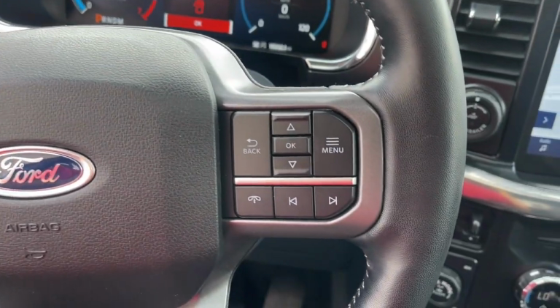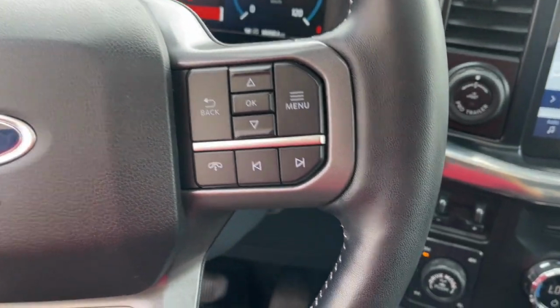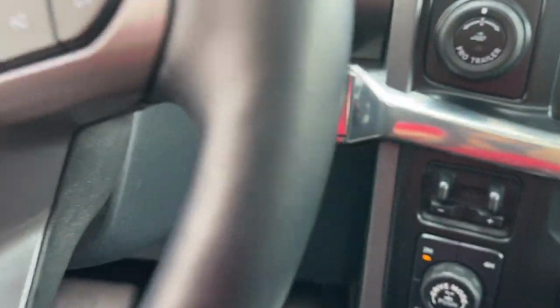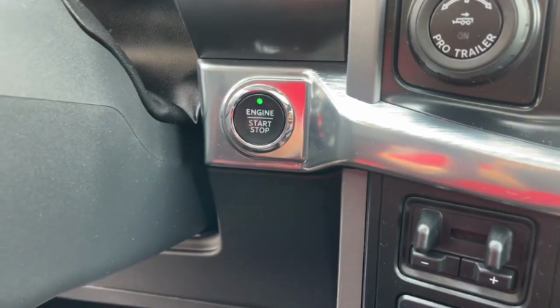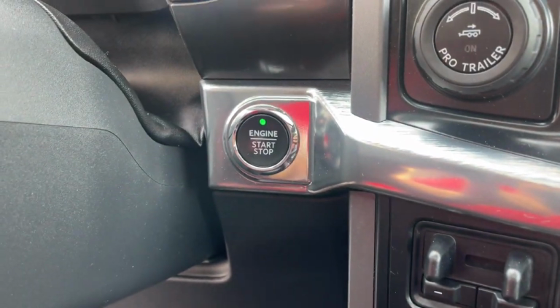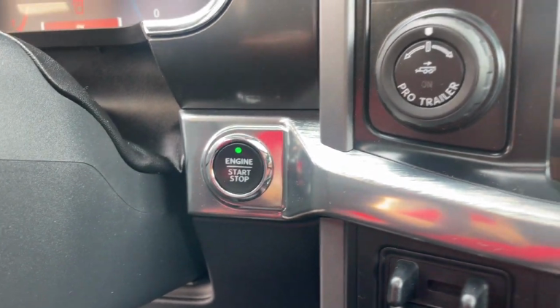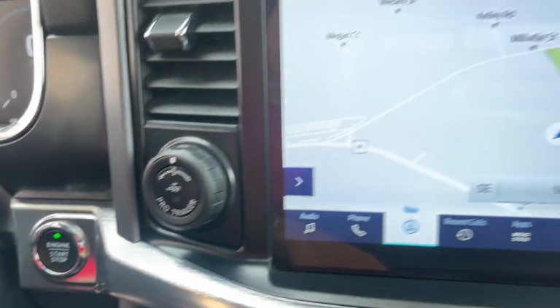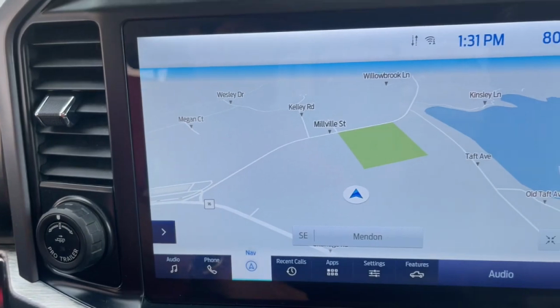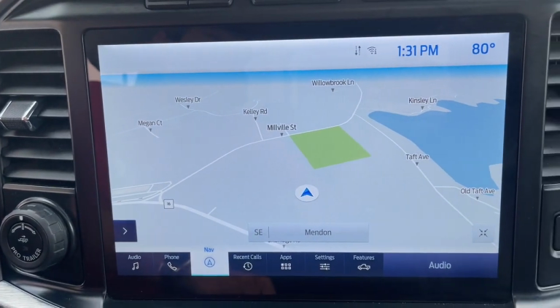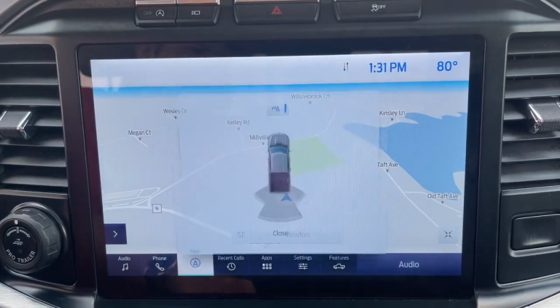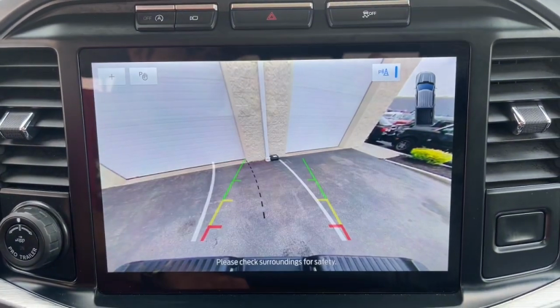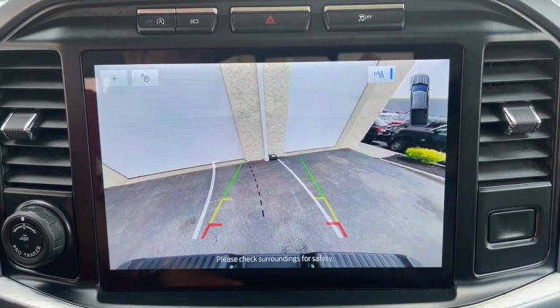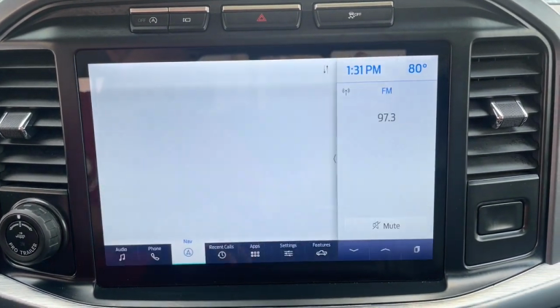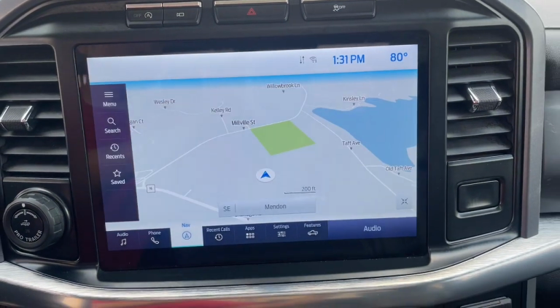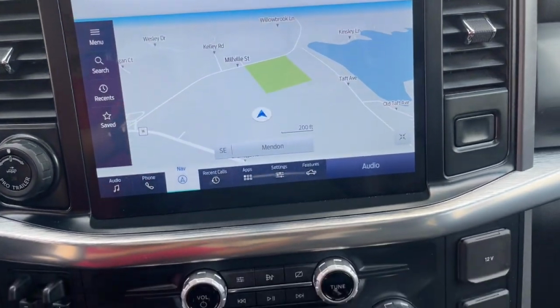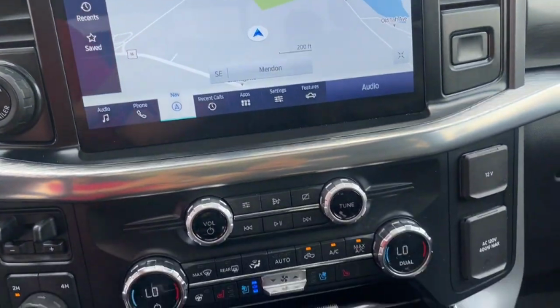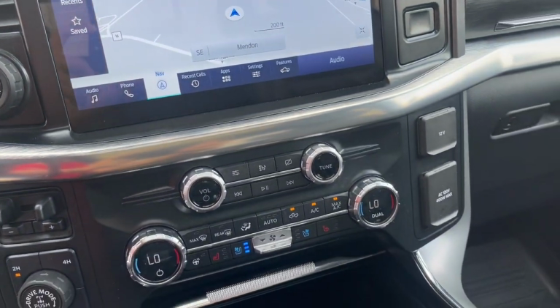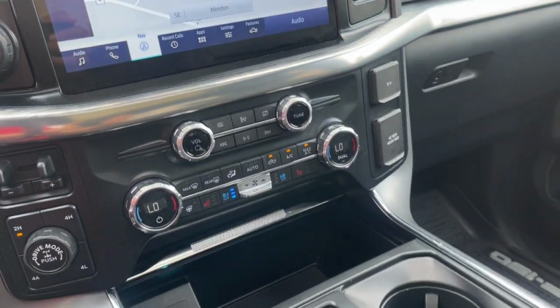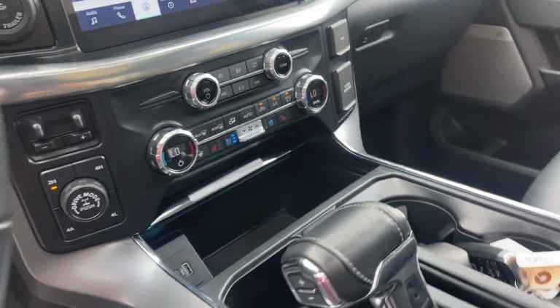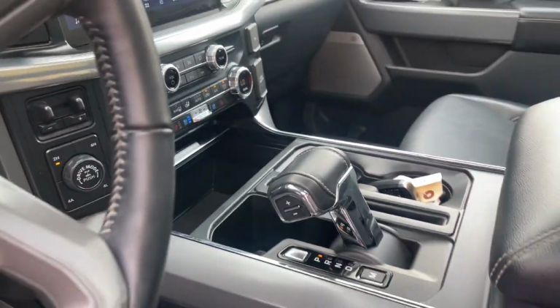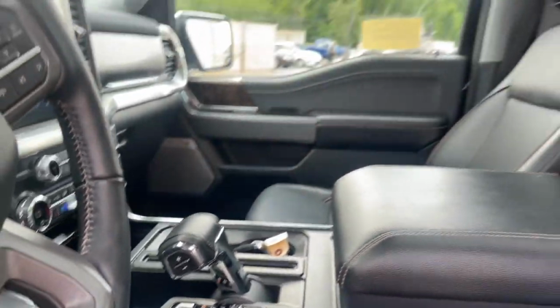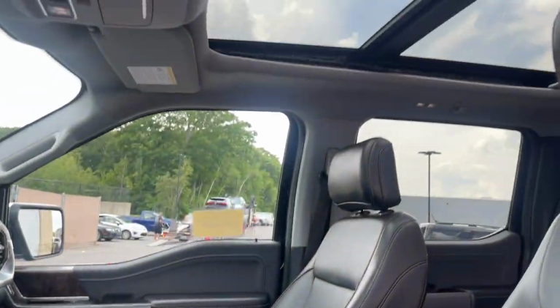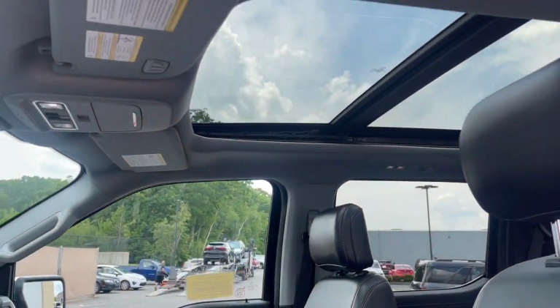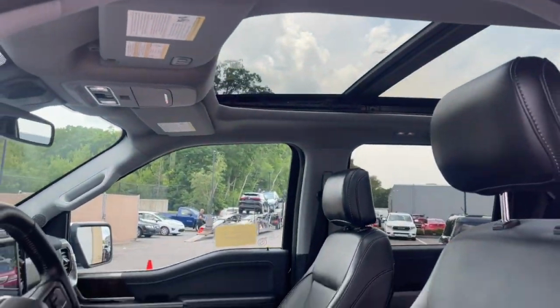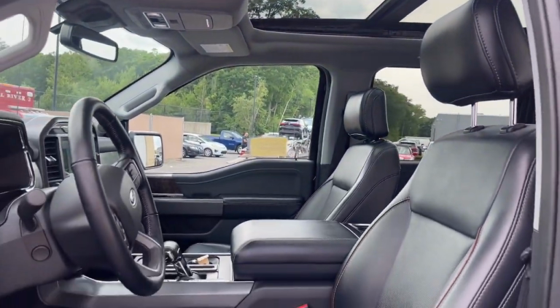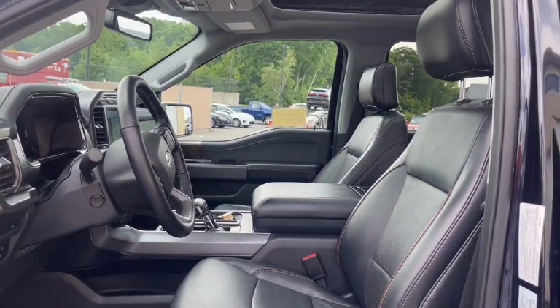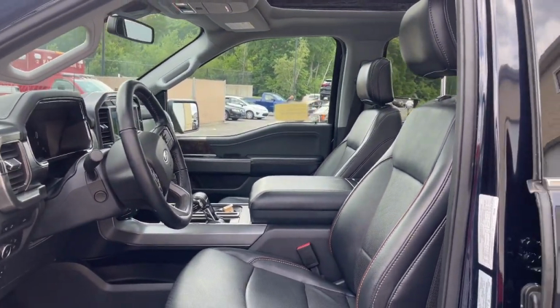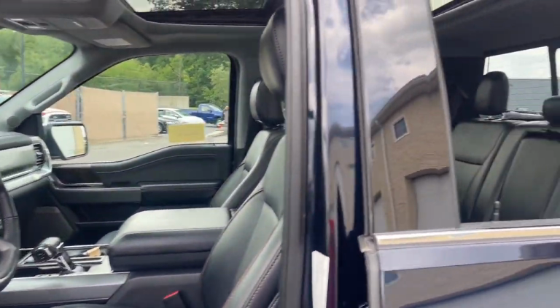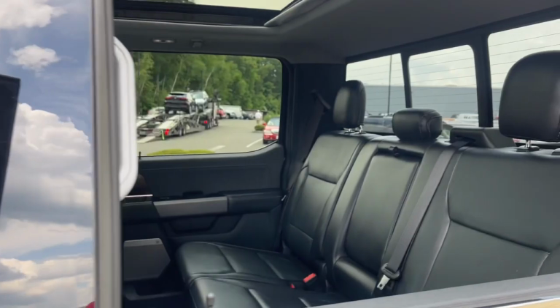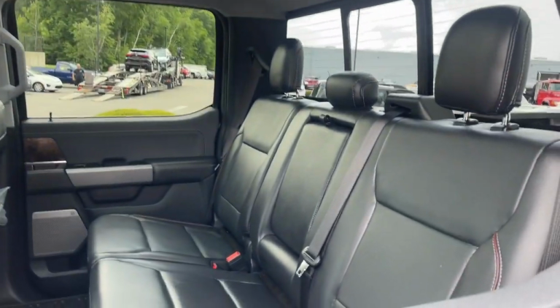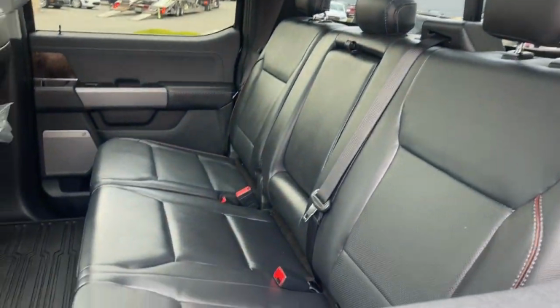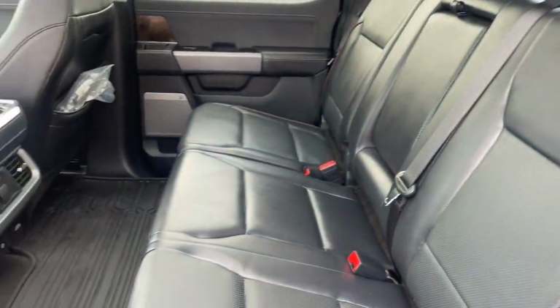Heated steering wheel, heated and/or cooled front seats, Apple CarPlay and/or Android Auto, keyless entry, sun/moonroof, navigation system, fog lamps, lane-keeping assist, power passenger seat, heated rear seat.